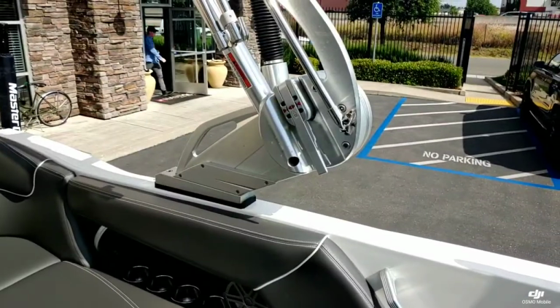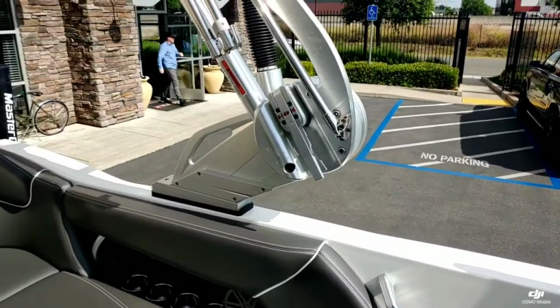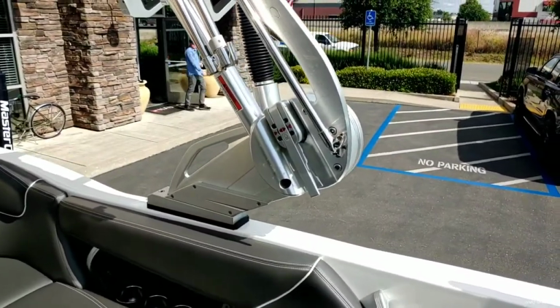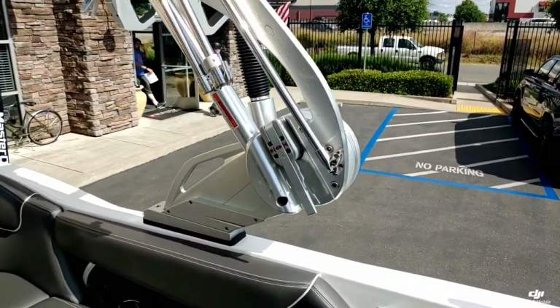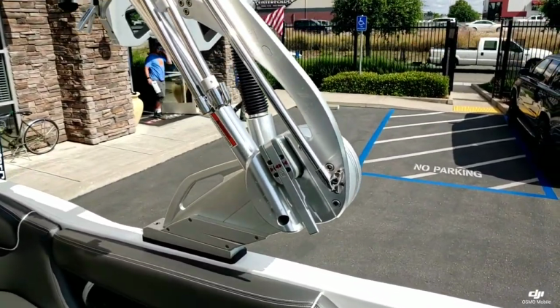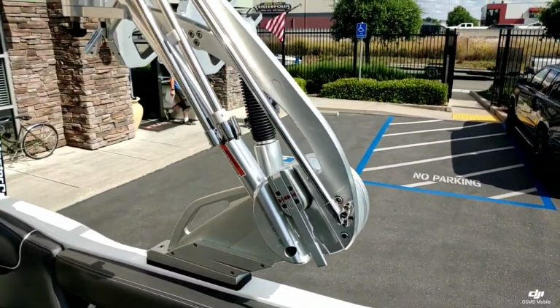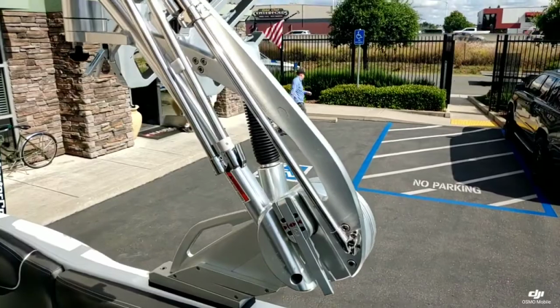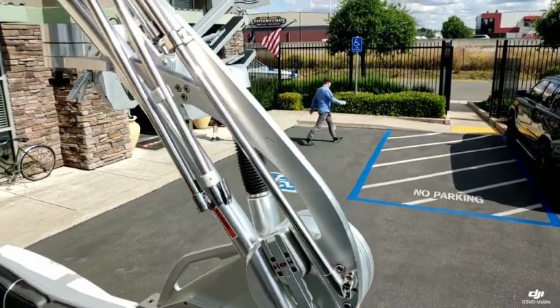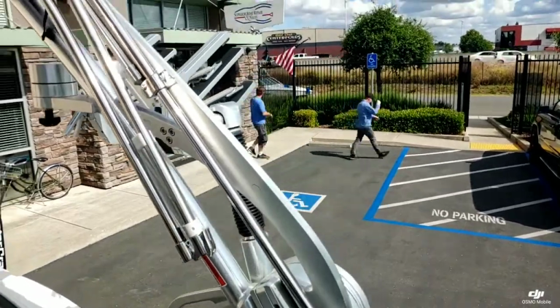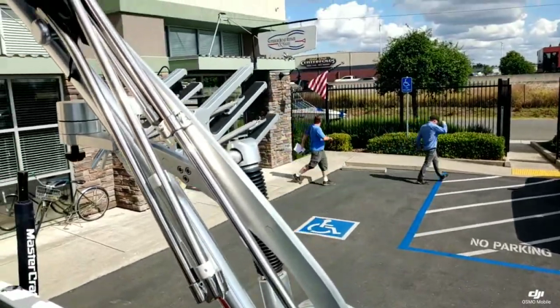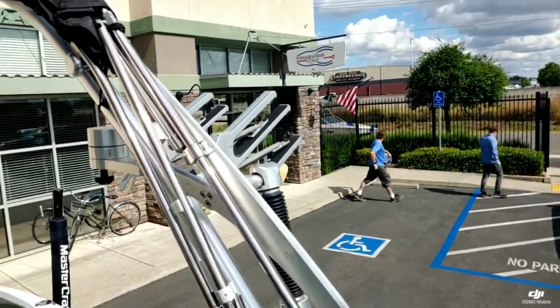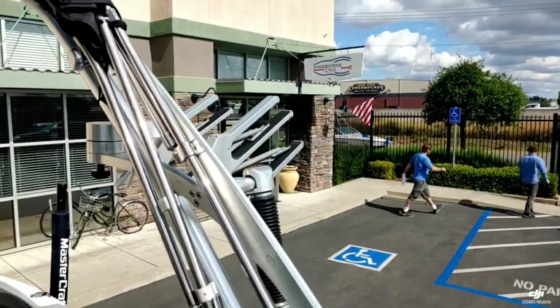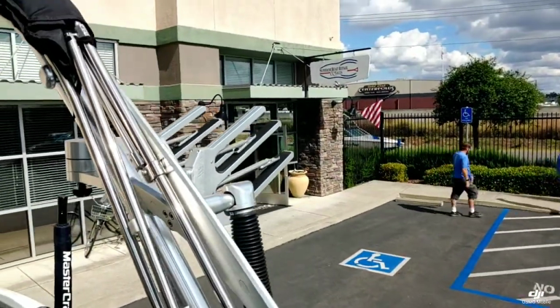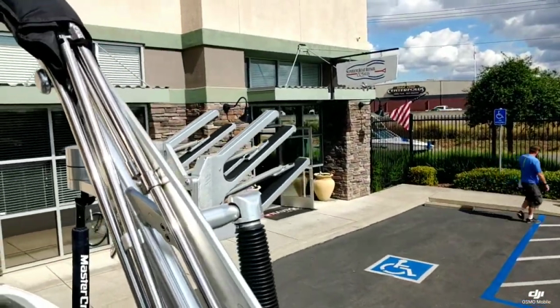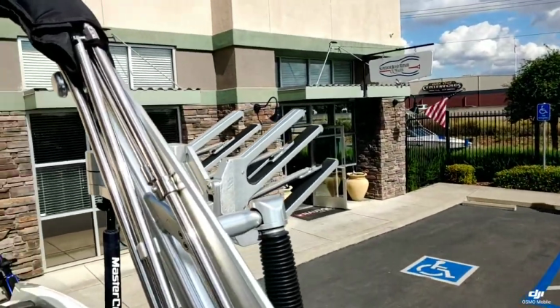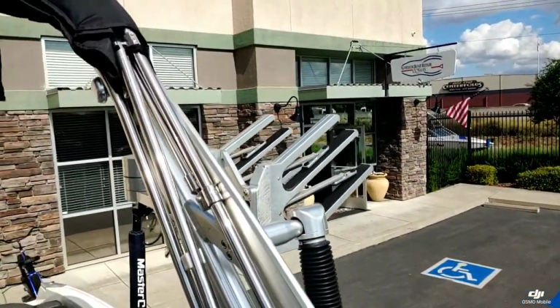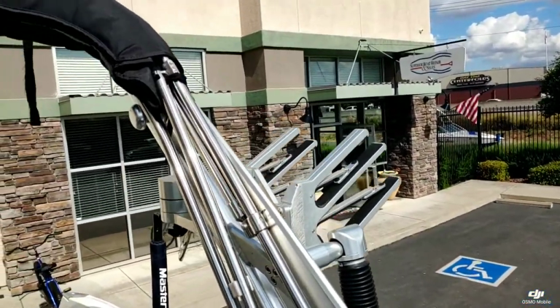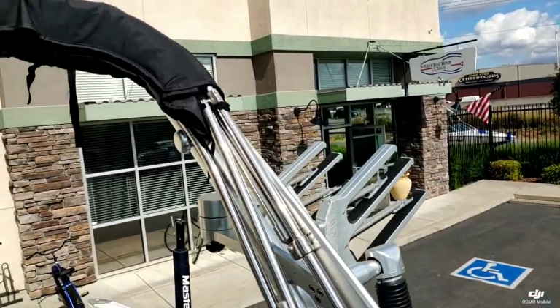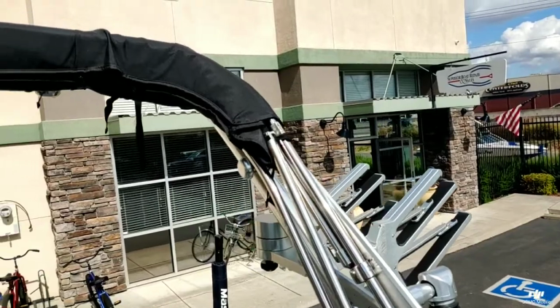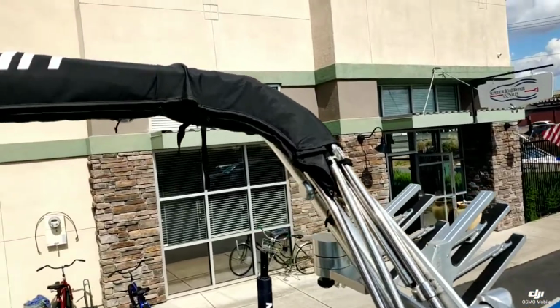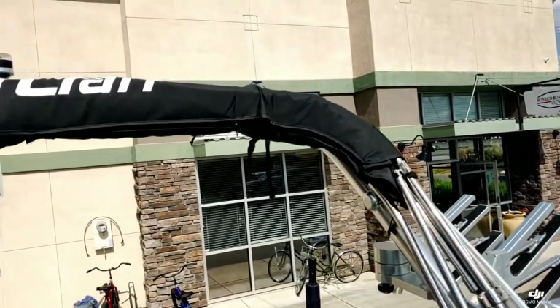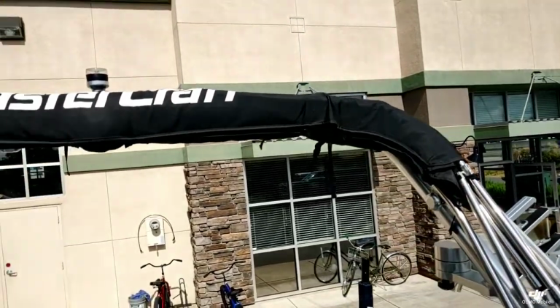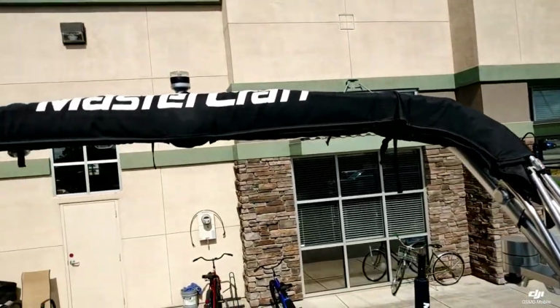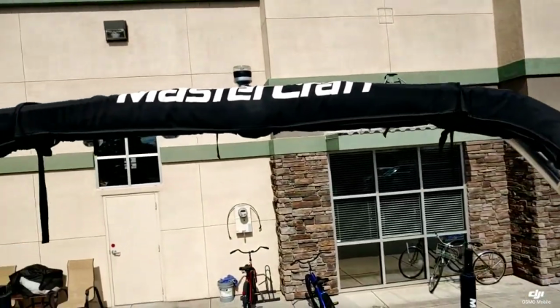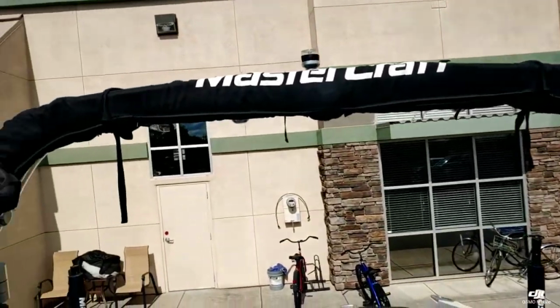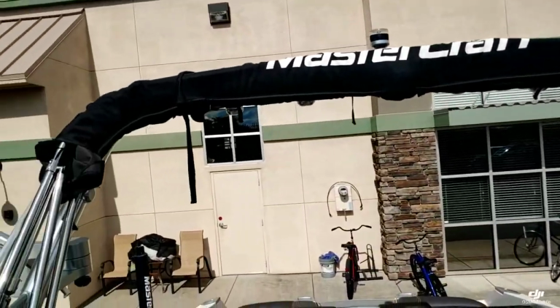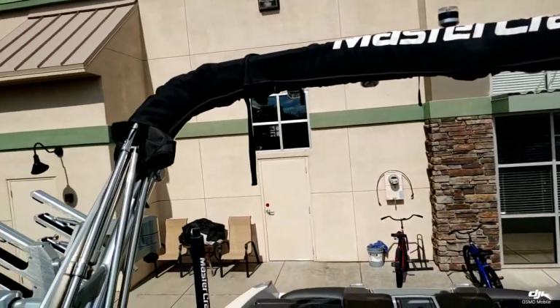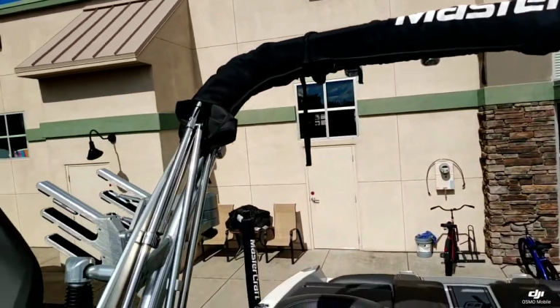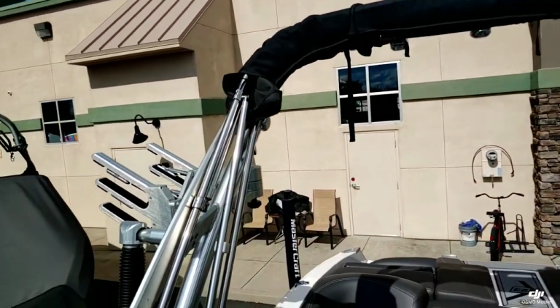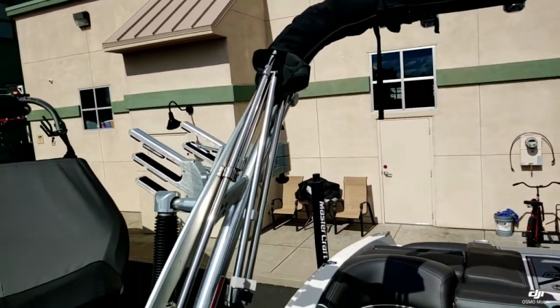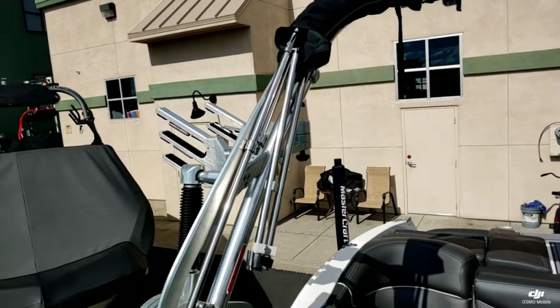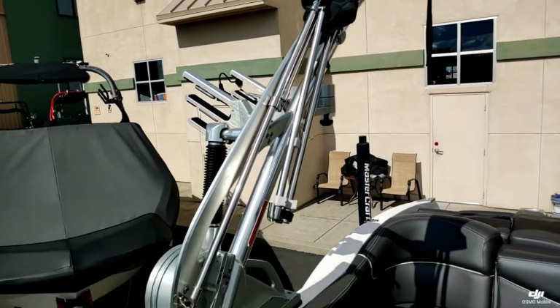Looking here at the tower — this is a foldable tower. It does have one pair of swivel clamping board racks and a tower-mounted speaker up top. It's really nice and easy to put down for storage.